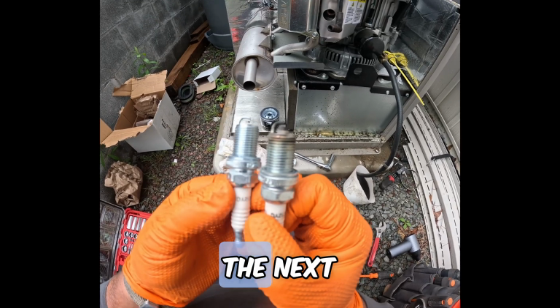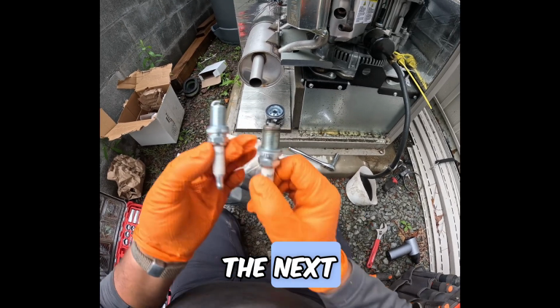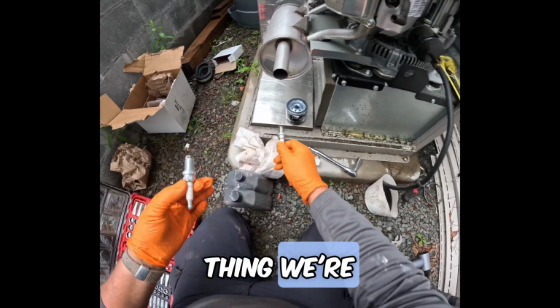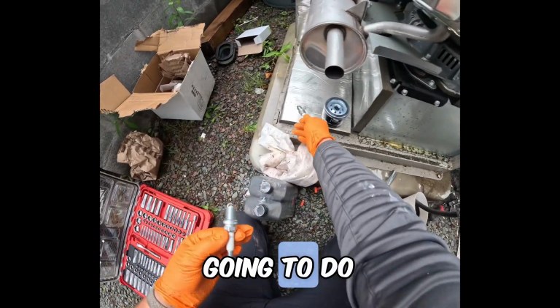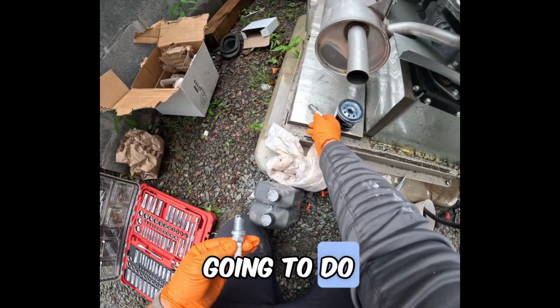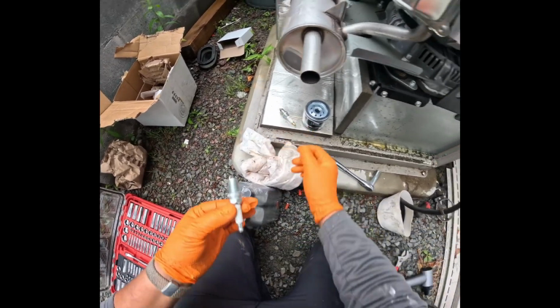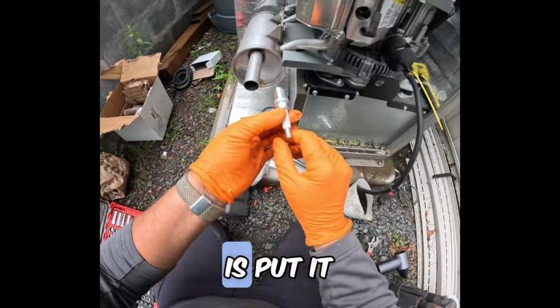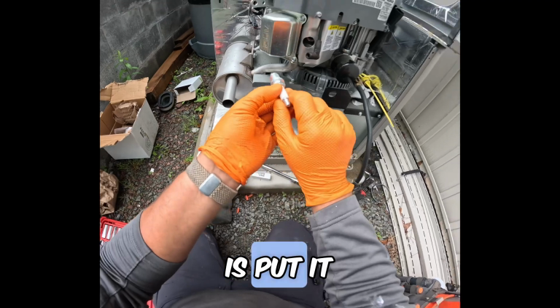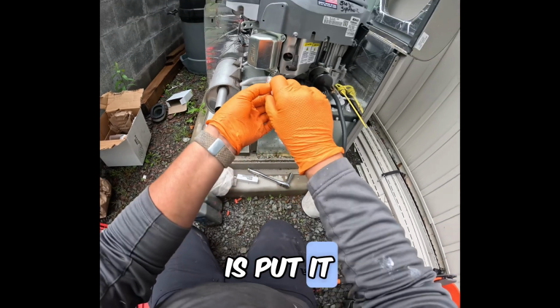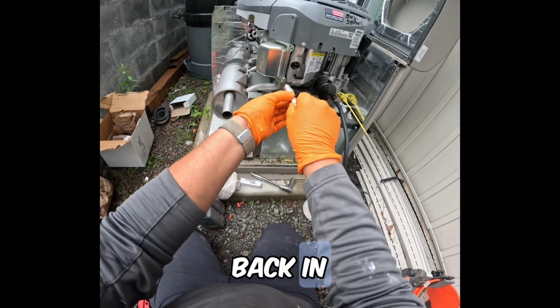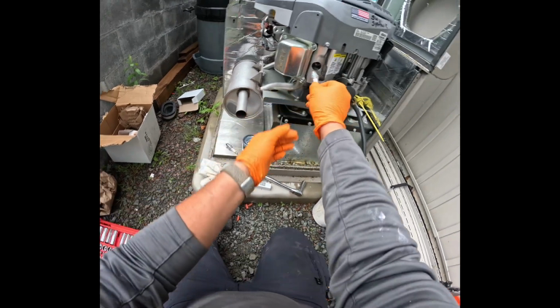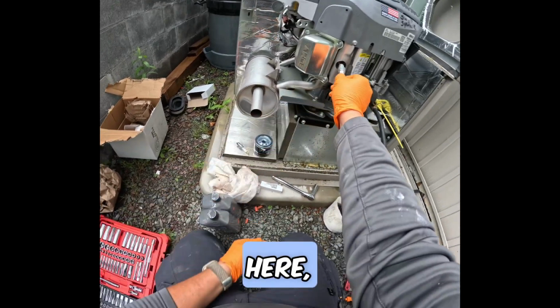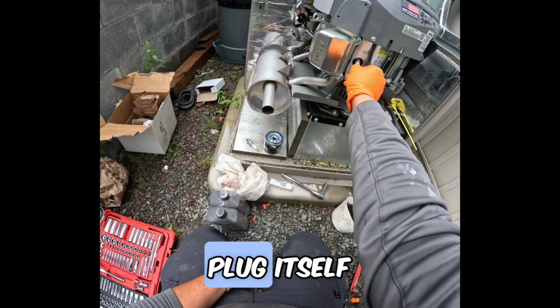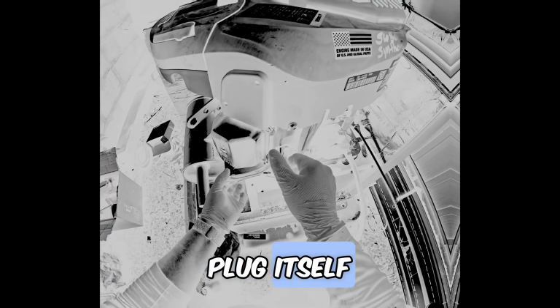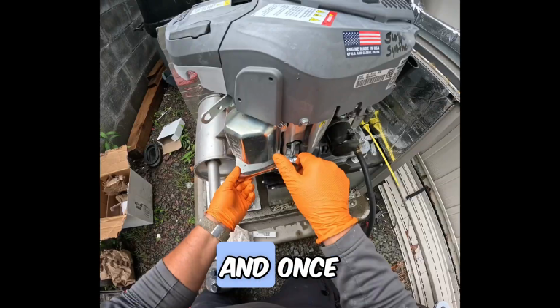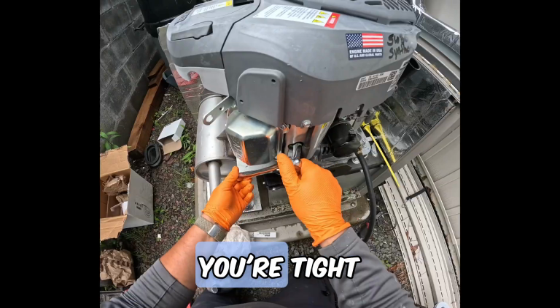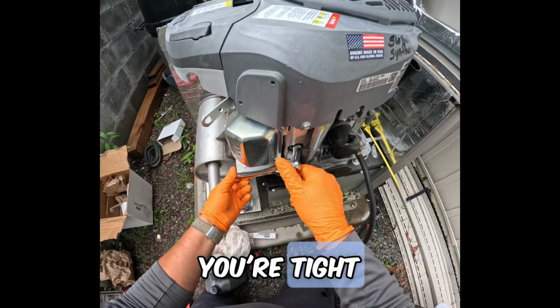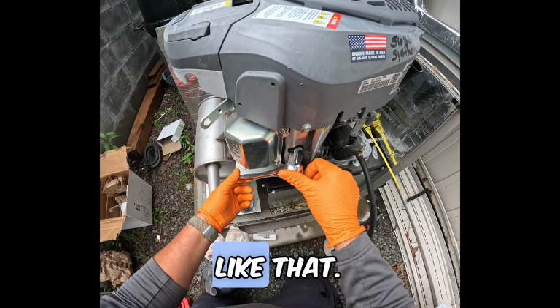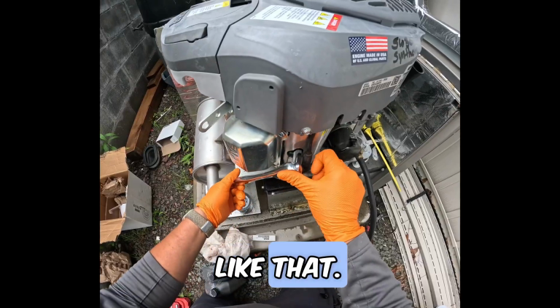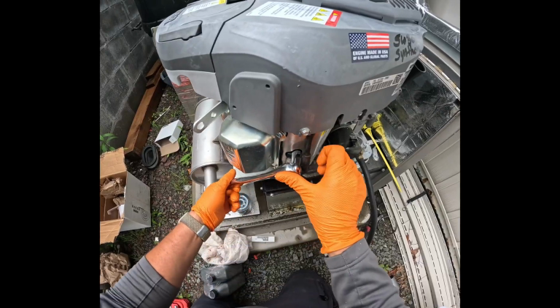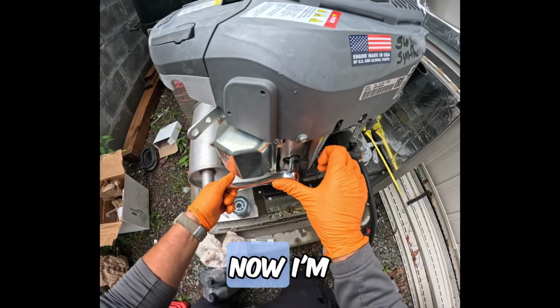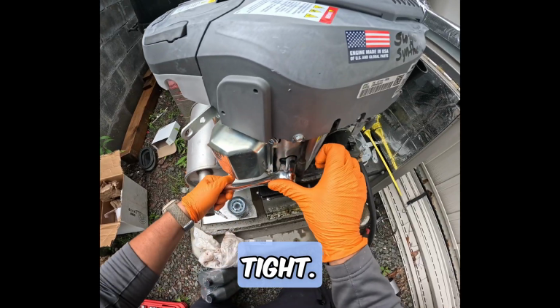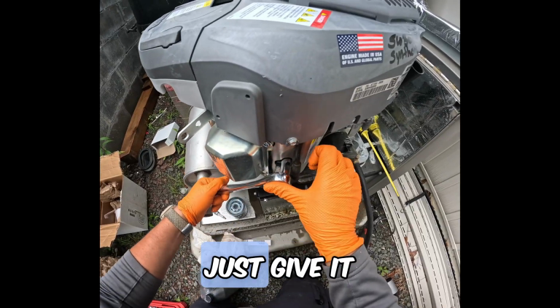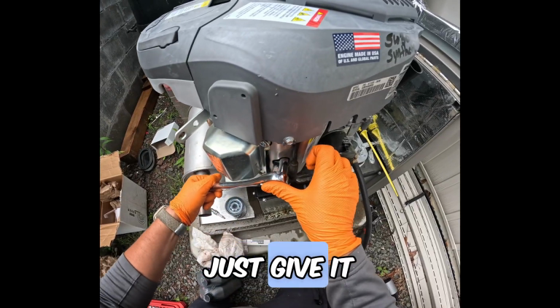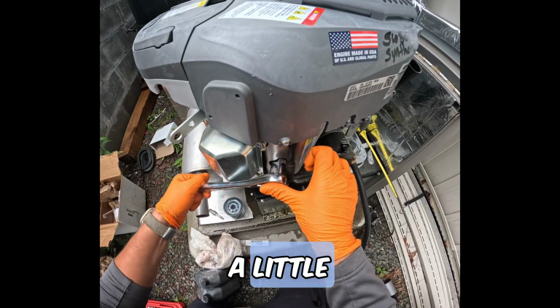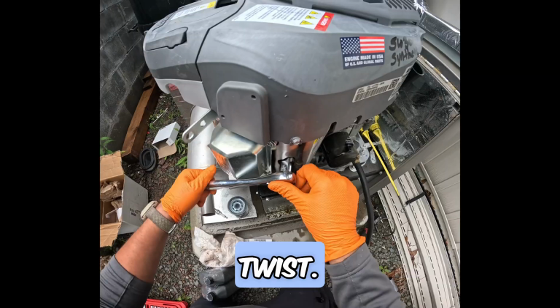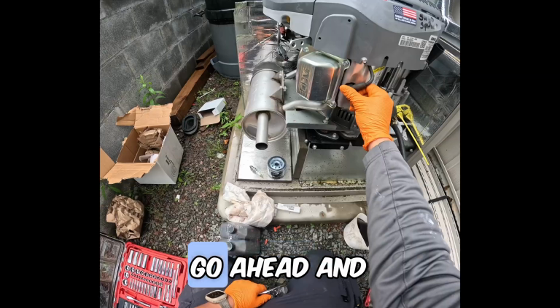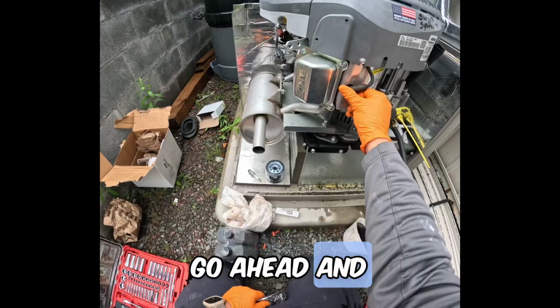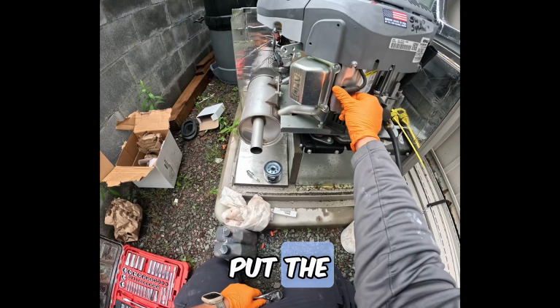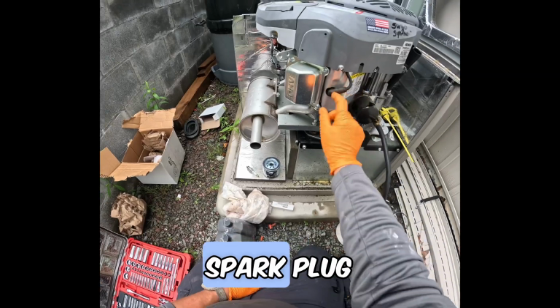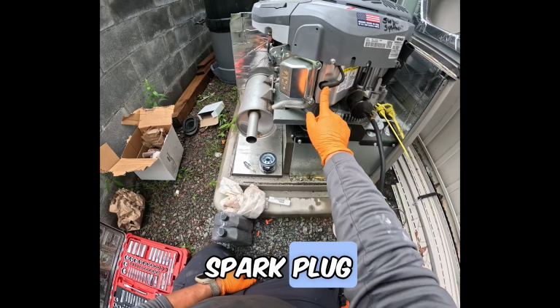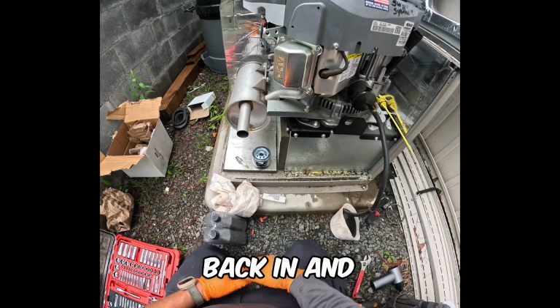The next thing we're going to do is put it back in here — the plug itself. Once you're tight like that, just give it a little twist. Go ahead and put the spark plug back in.